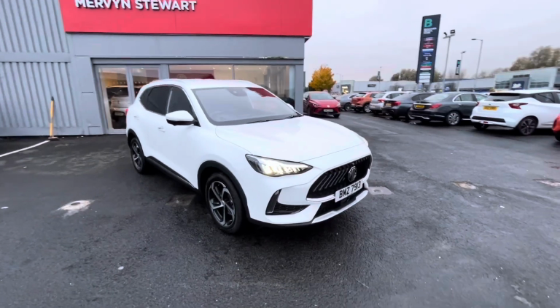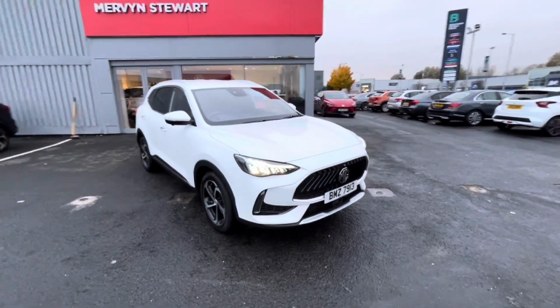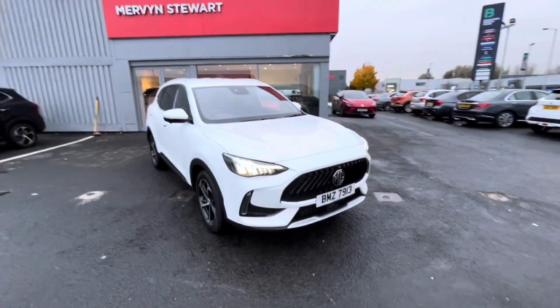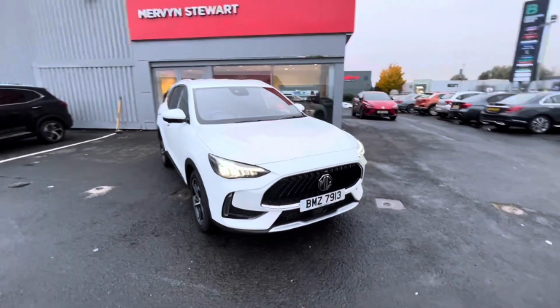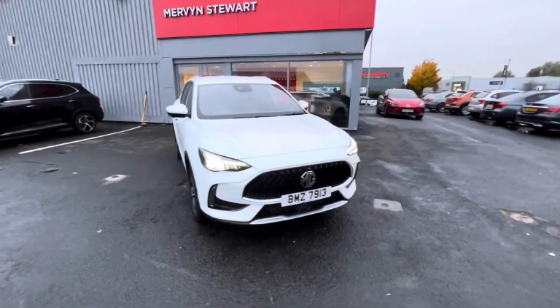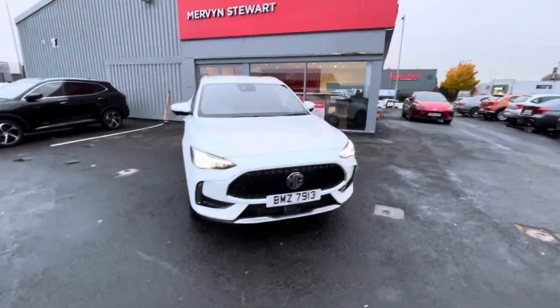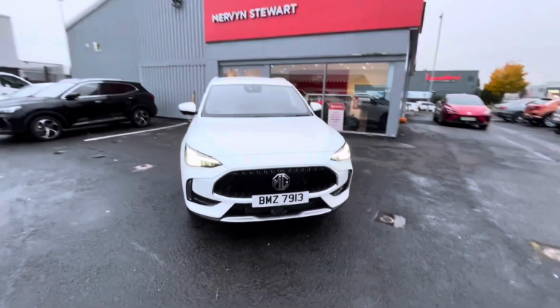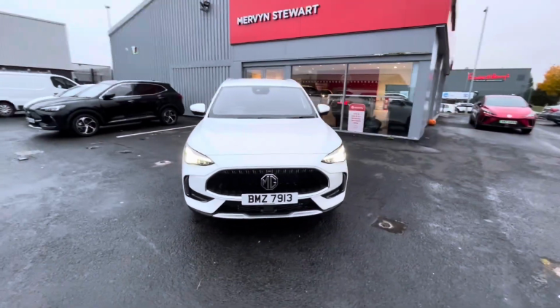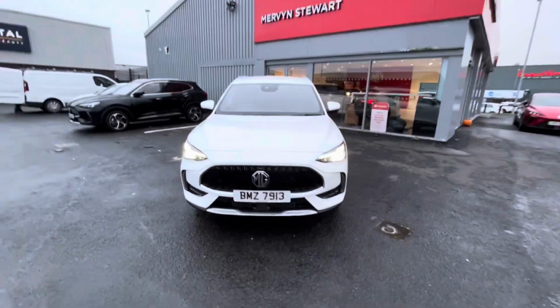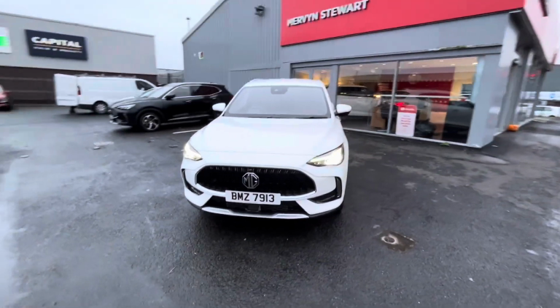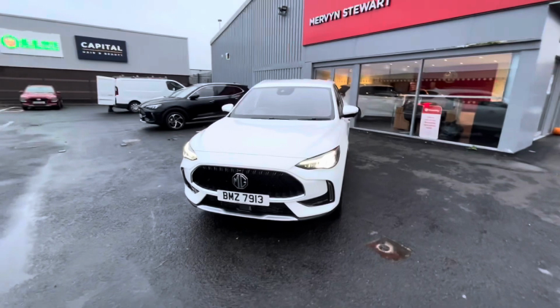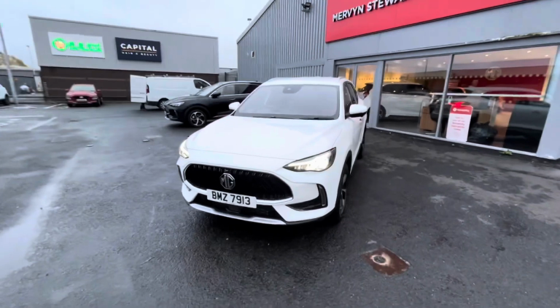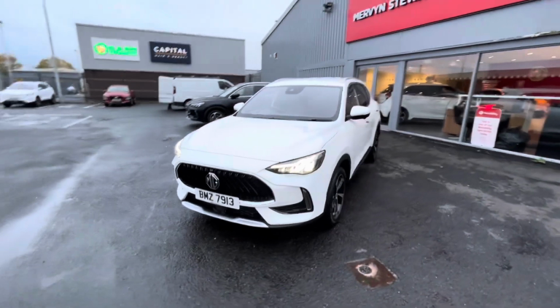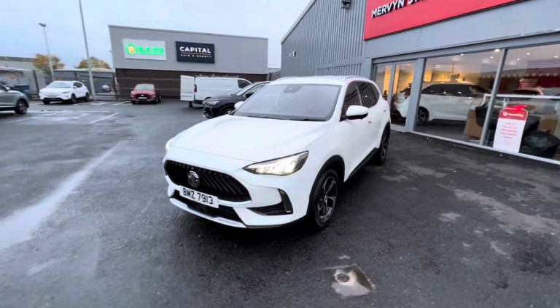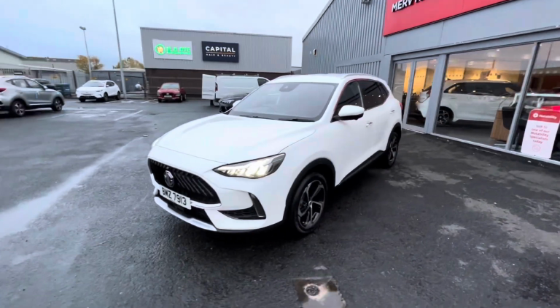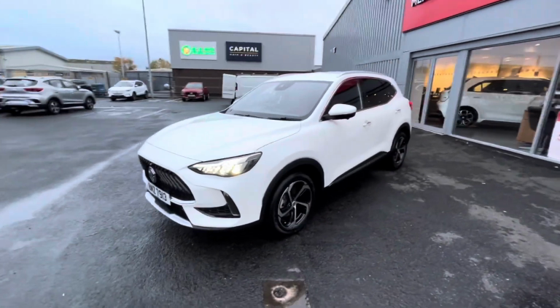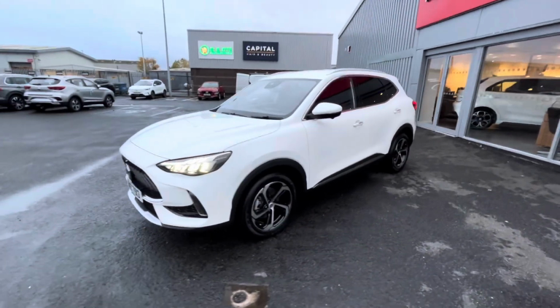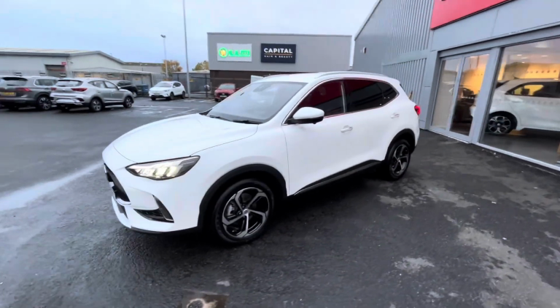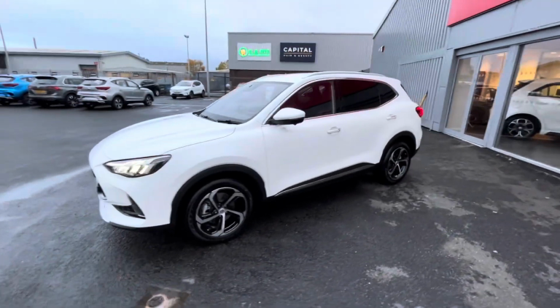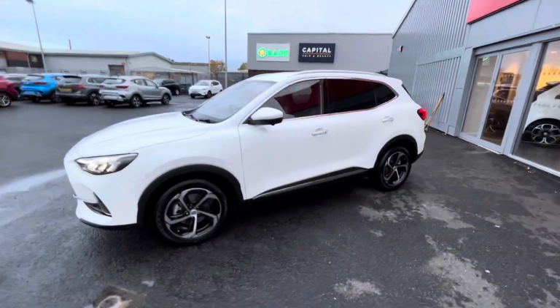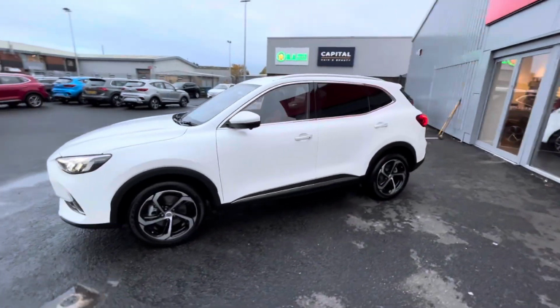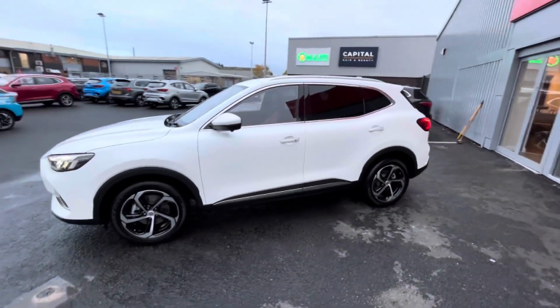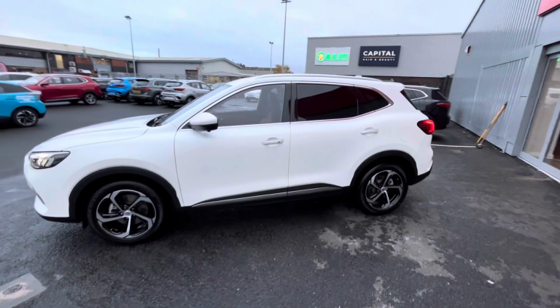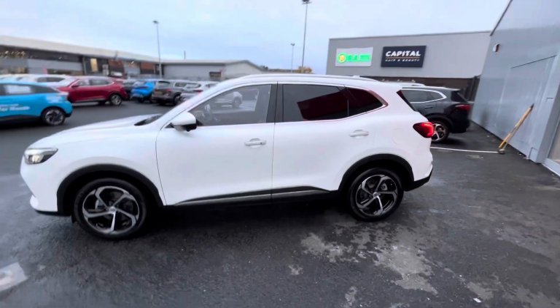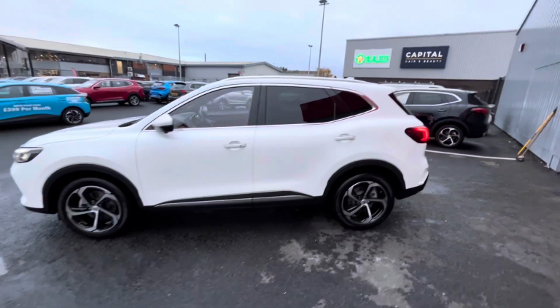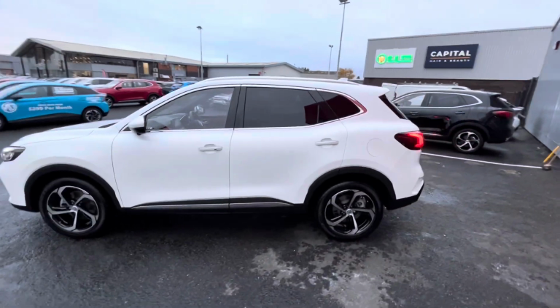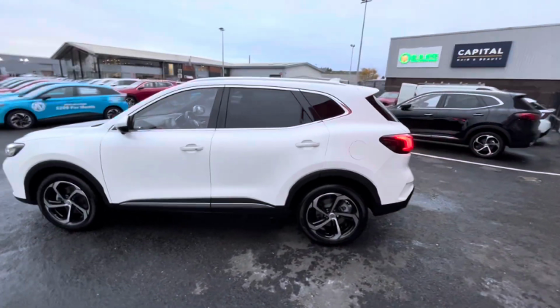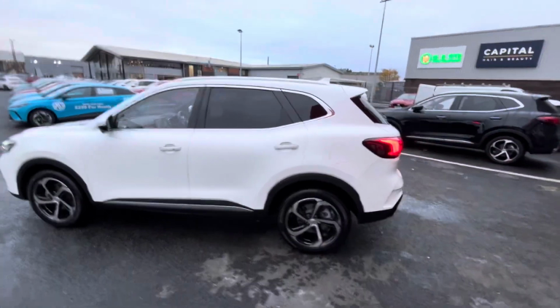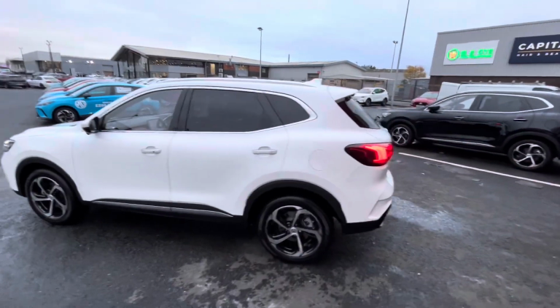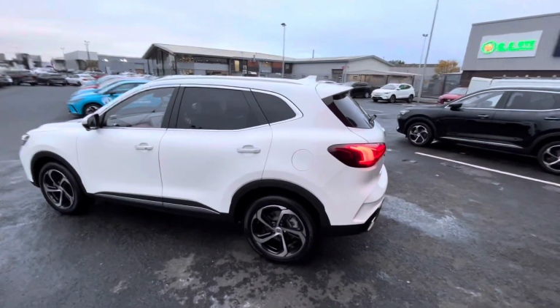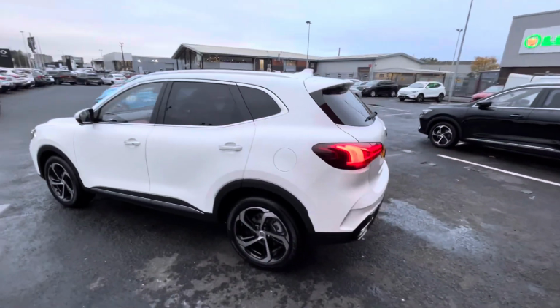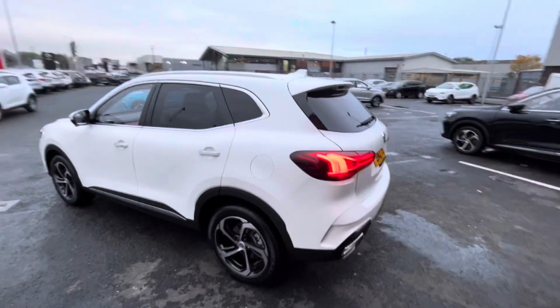Here we have for sale an August 2023 MG HS. It's the PHEV model and it's an automatic, finished in Arctic White paintwork.